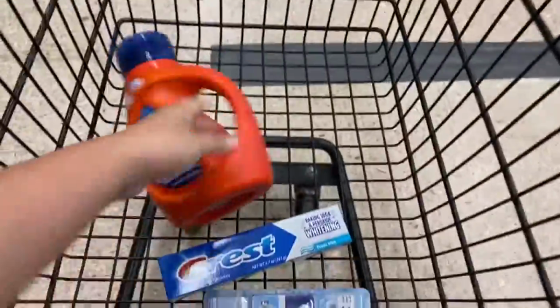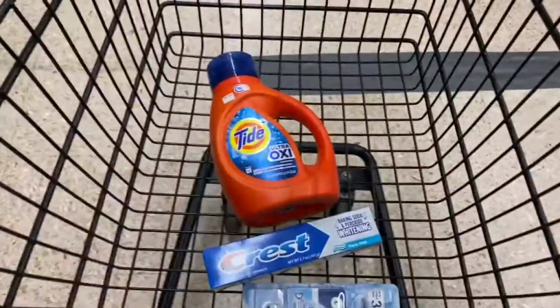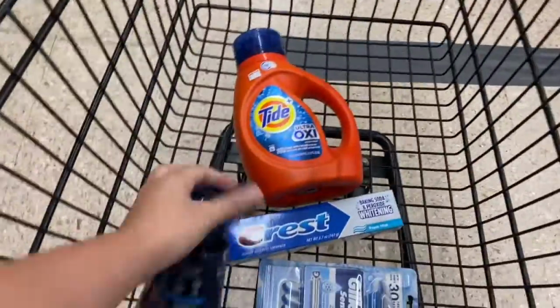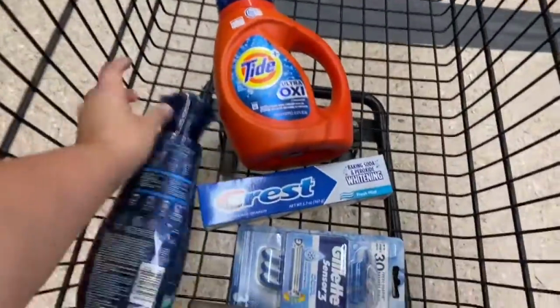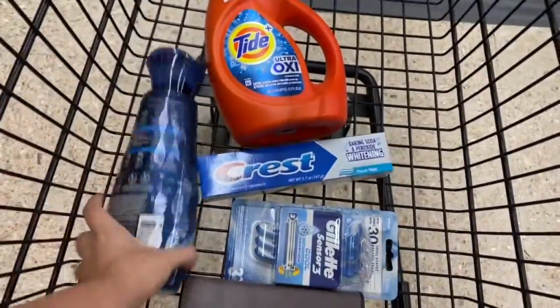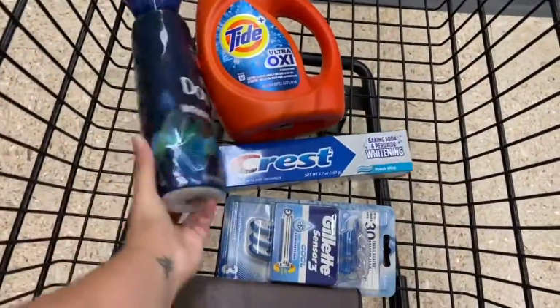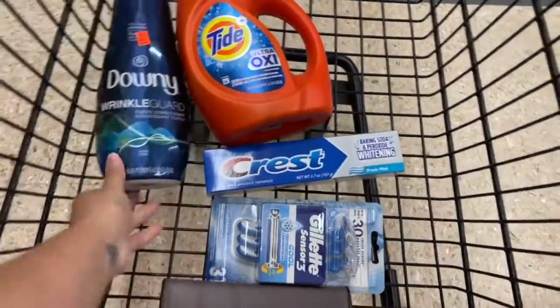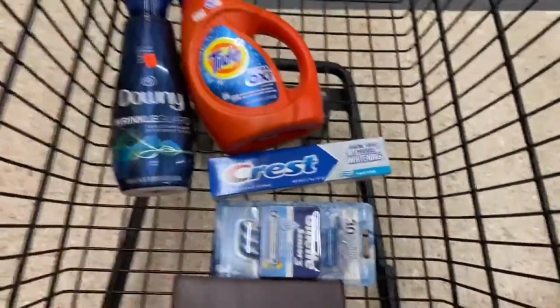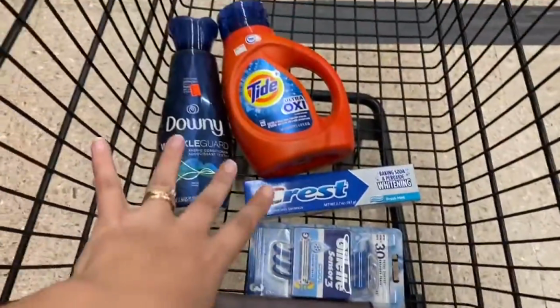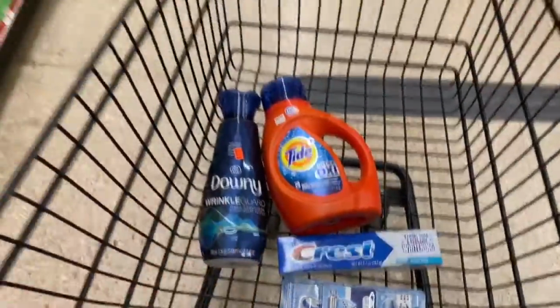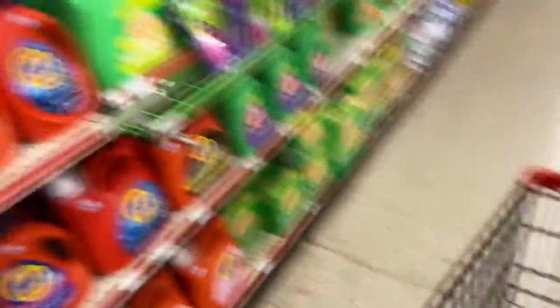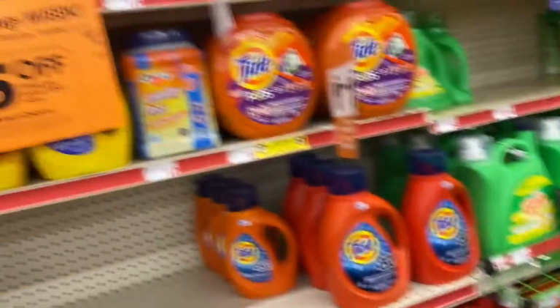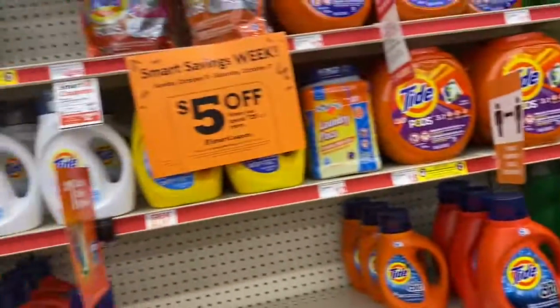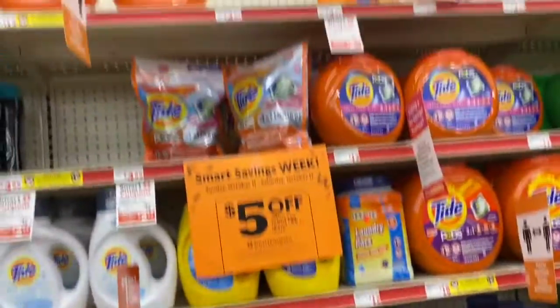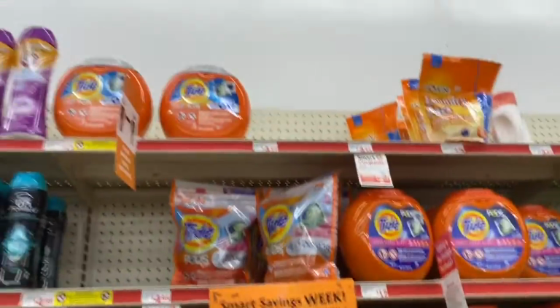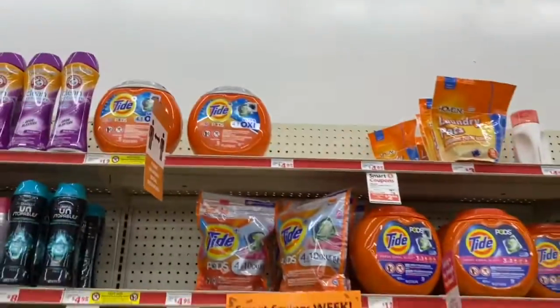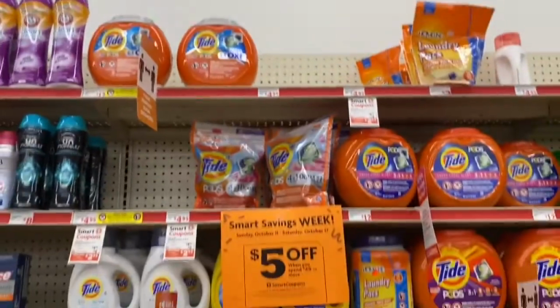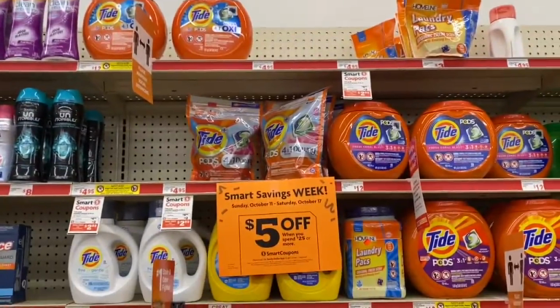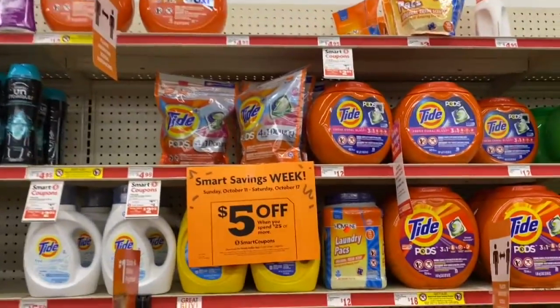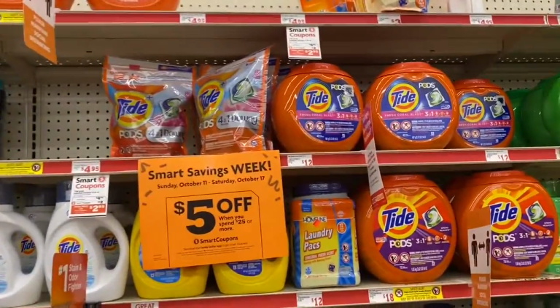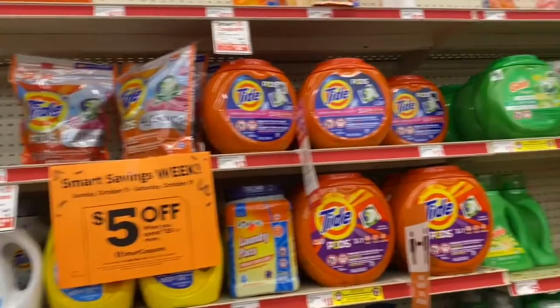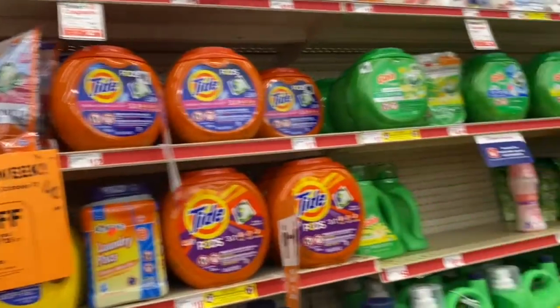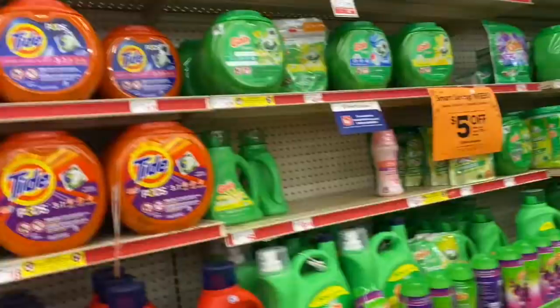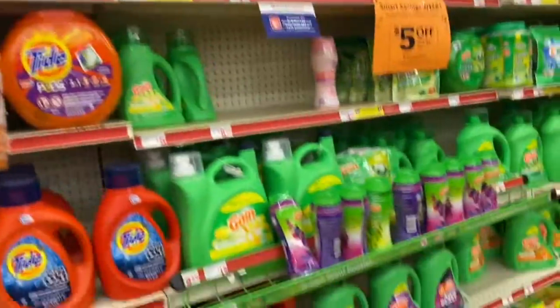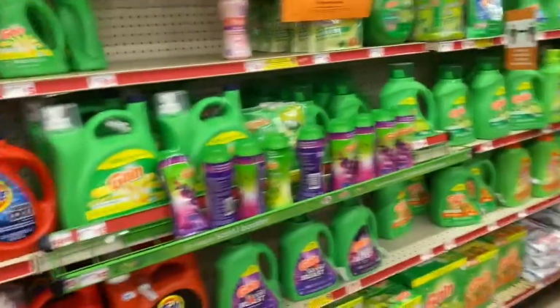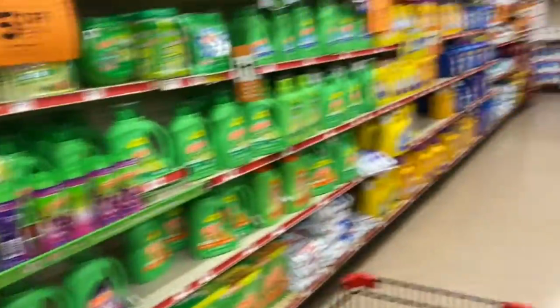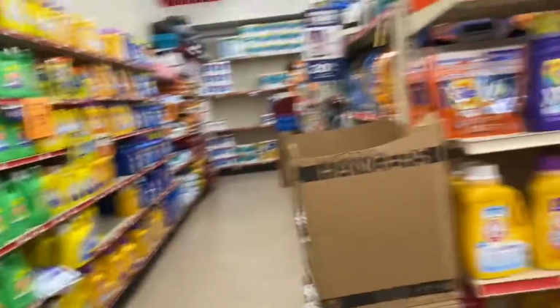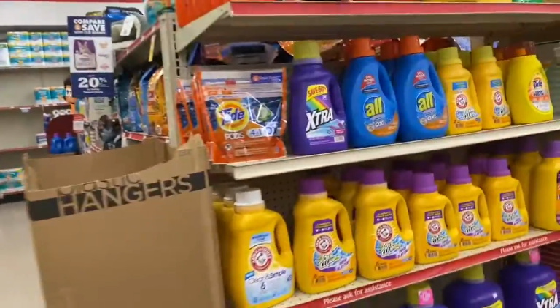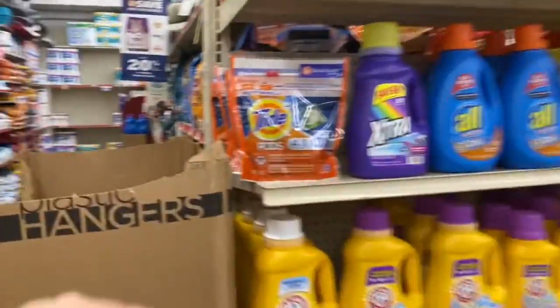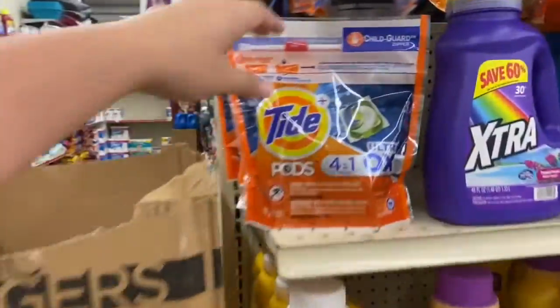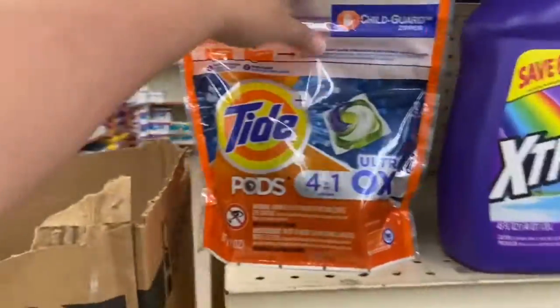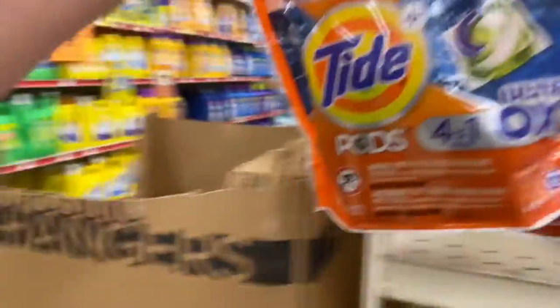This is what's in my cart right now, guys — all this right here. And I need some Tide Pods. I need the small ones. It looks like they're out — nope, here they are! I'm going to grab a bag of these.